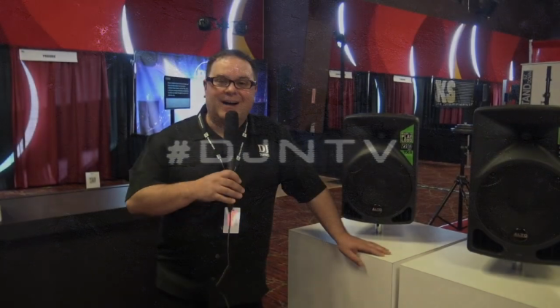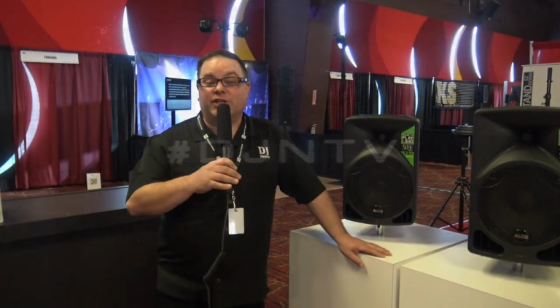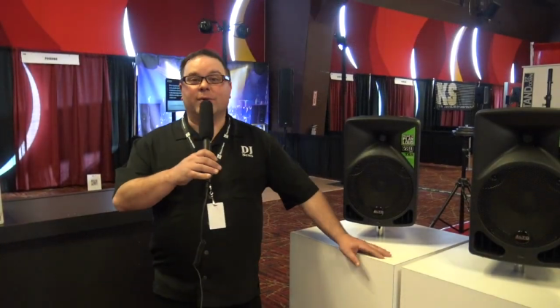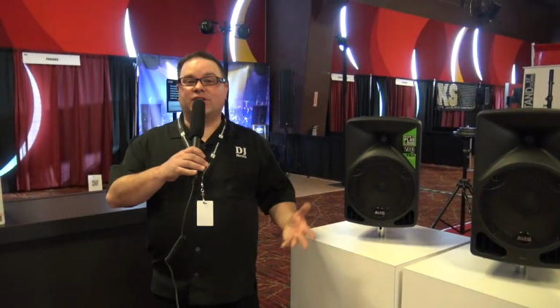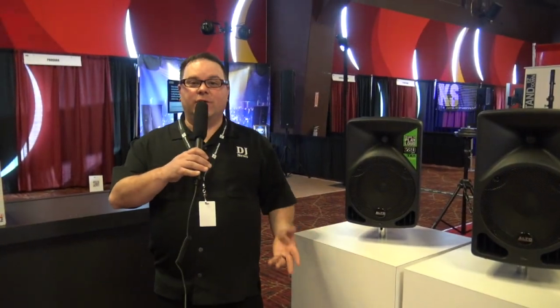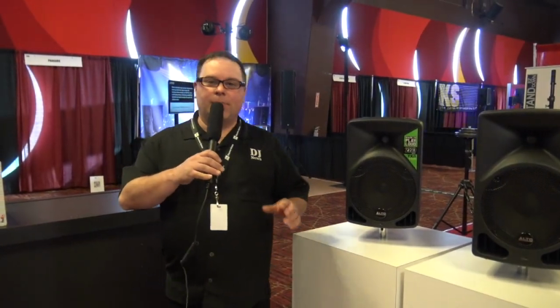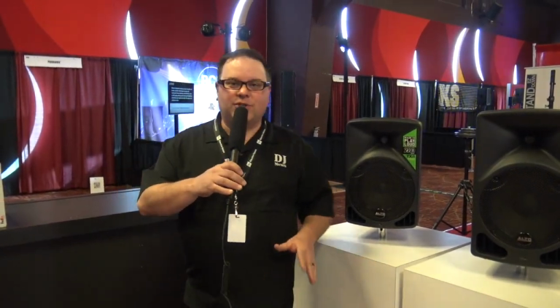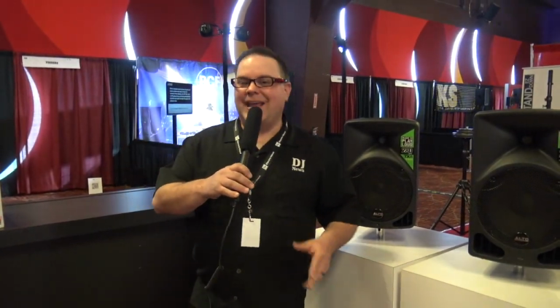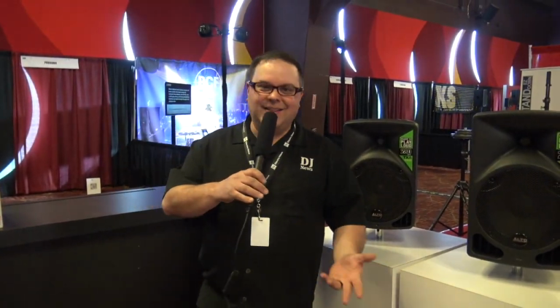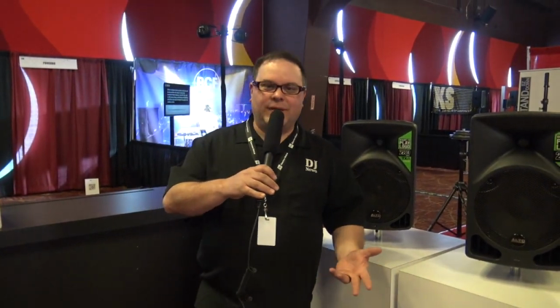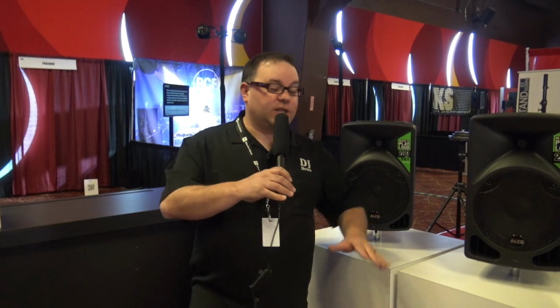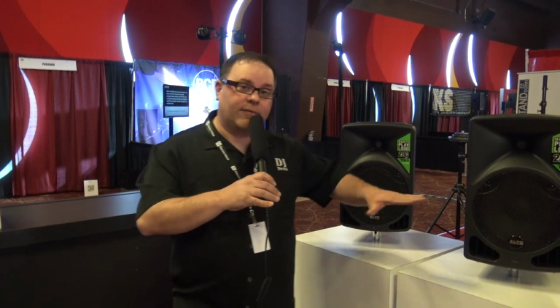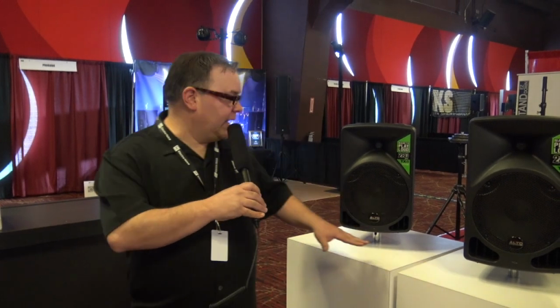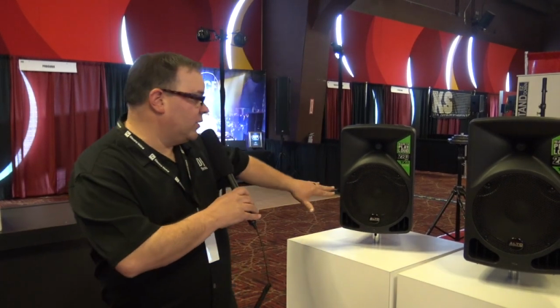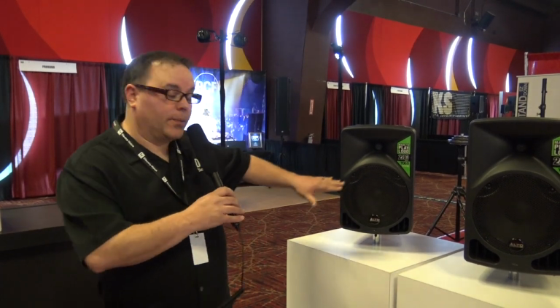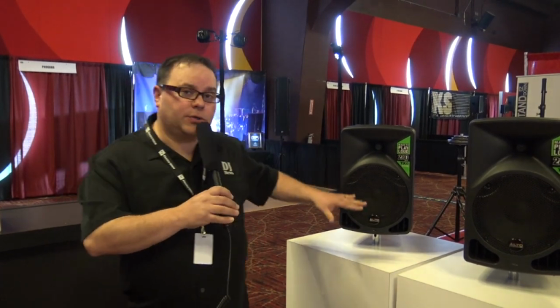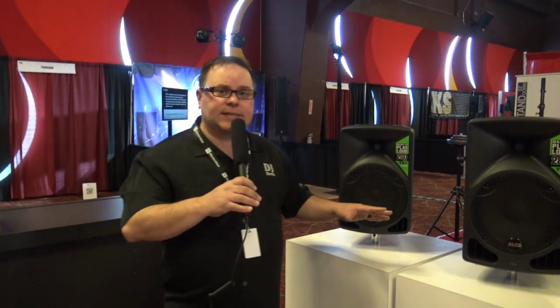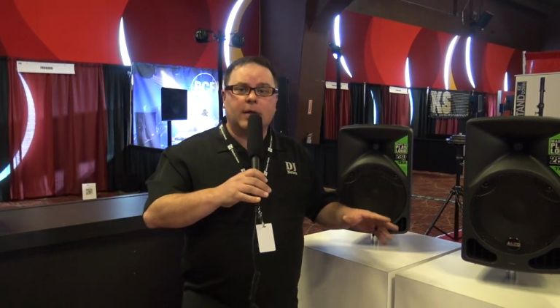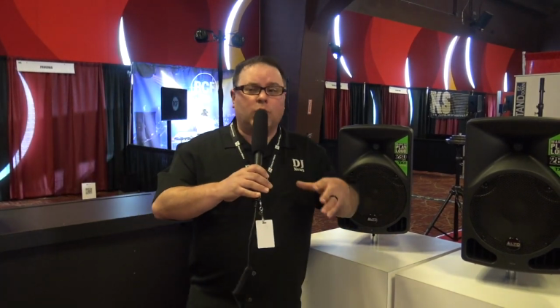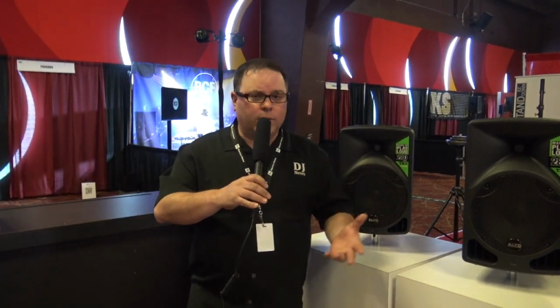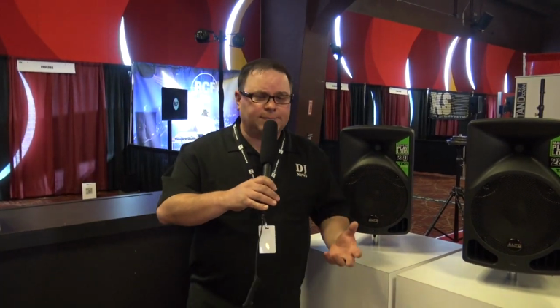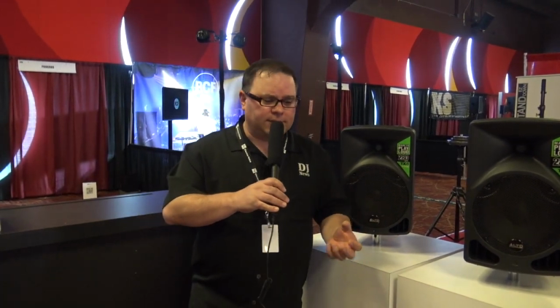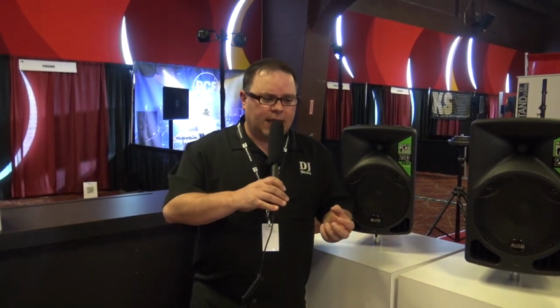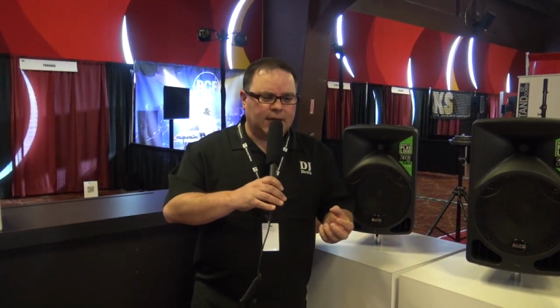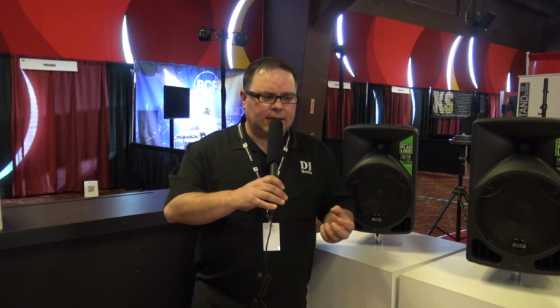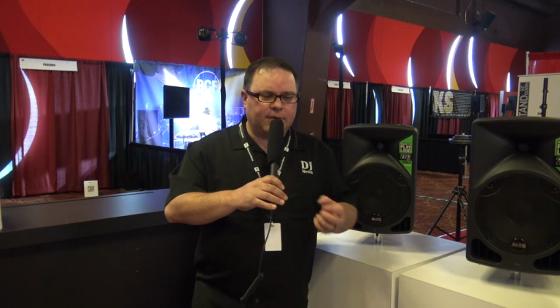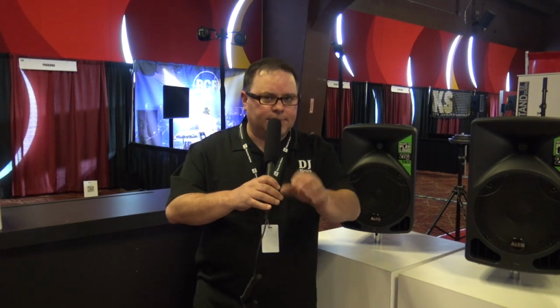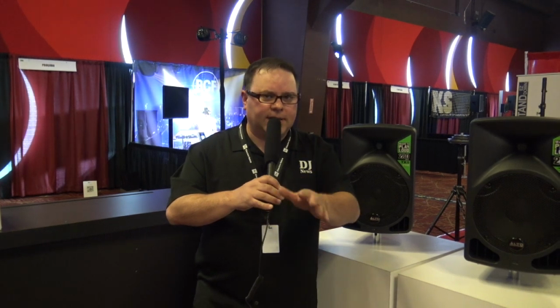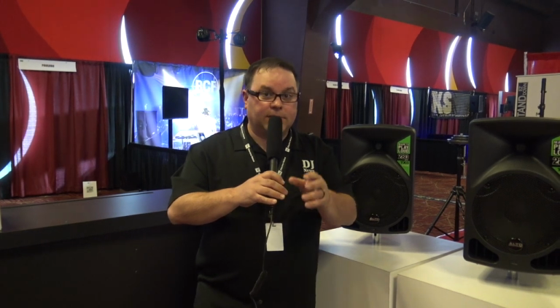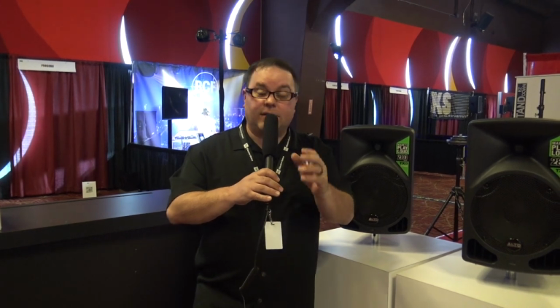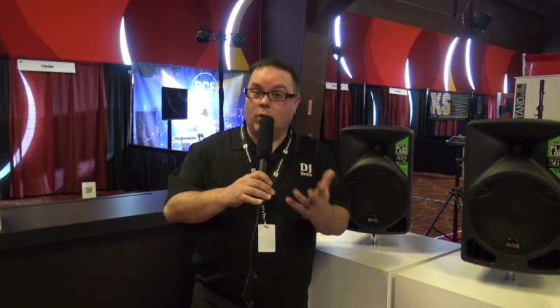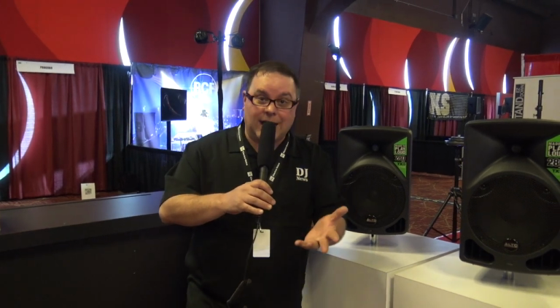Hi, Jeremy here with the Disc Jockey News. I'm at MobileBeat 2018 this week checking out everything at Alto. Alto's got some great speakers — very simplified at a very low cost.